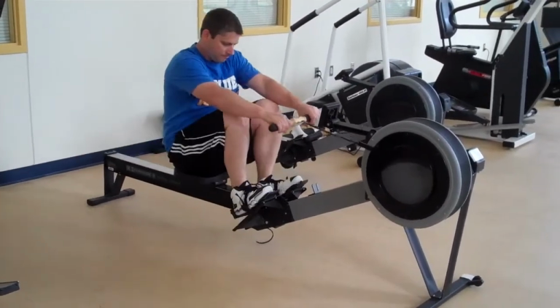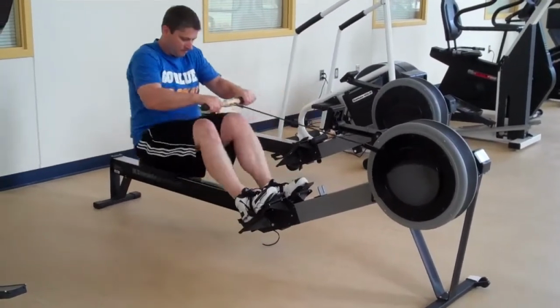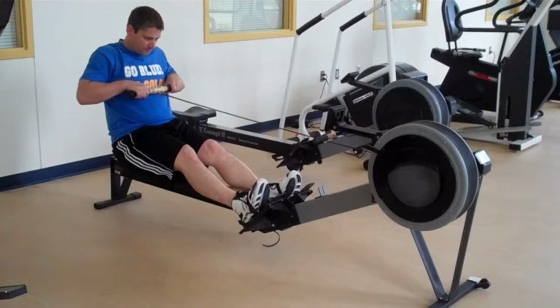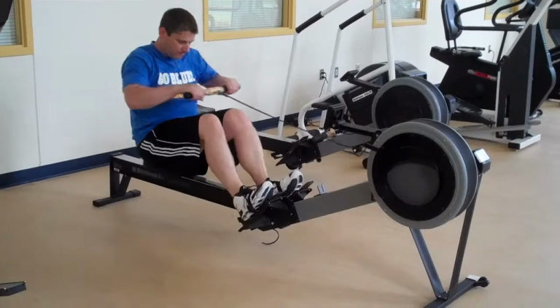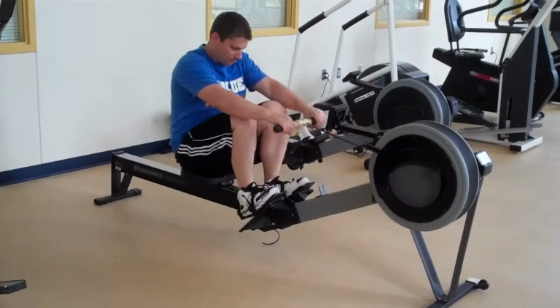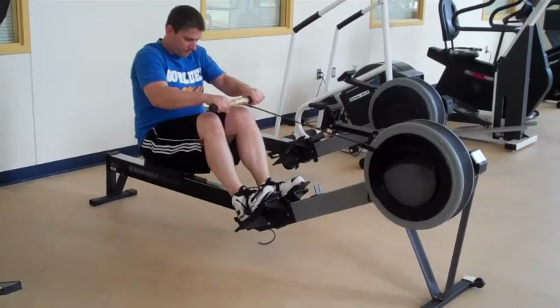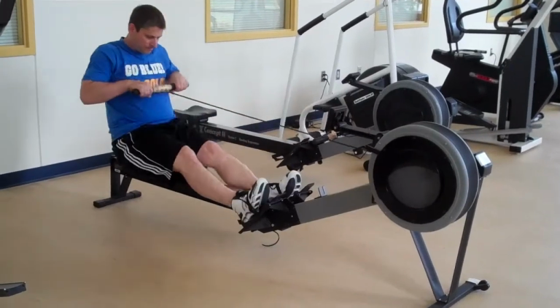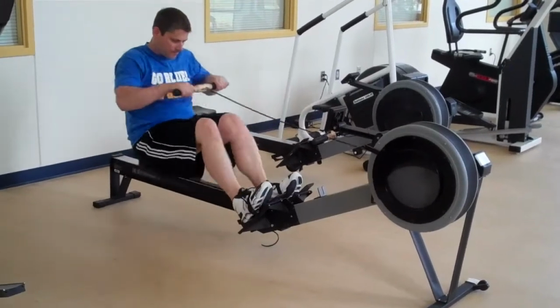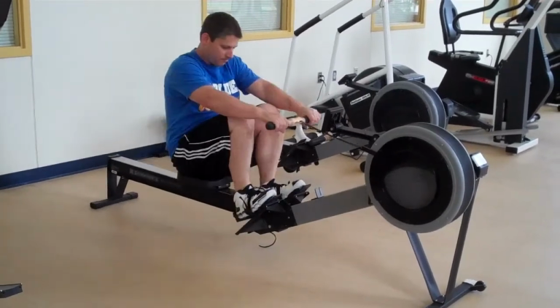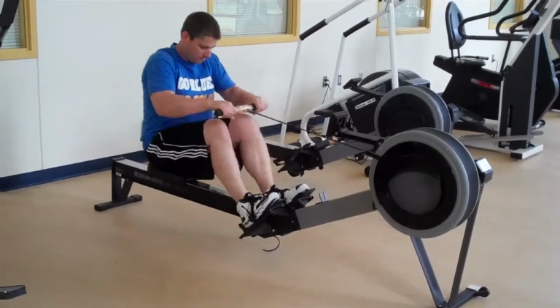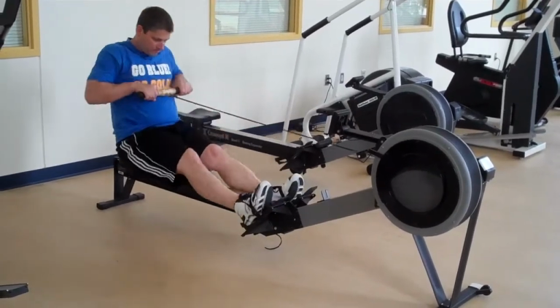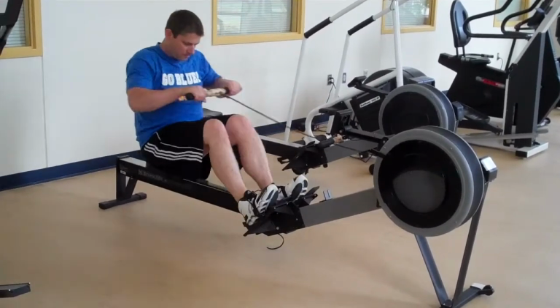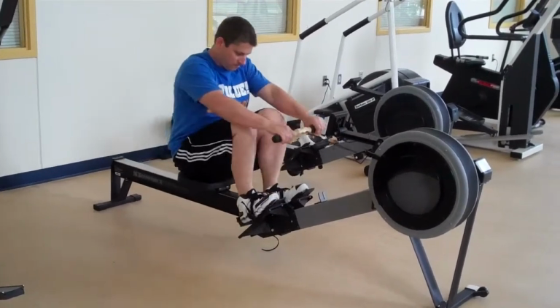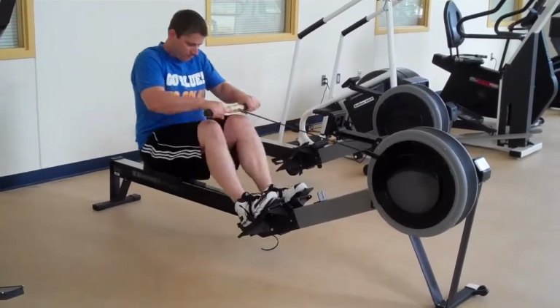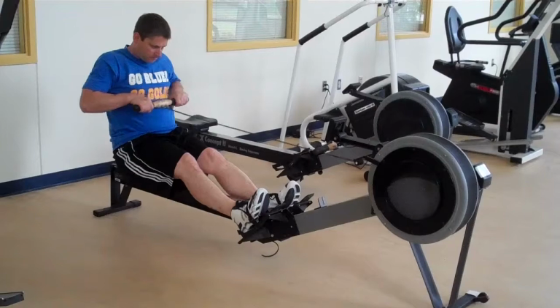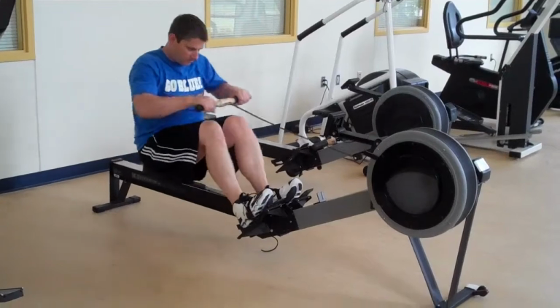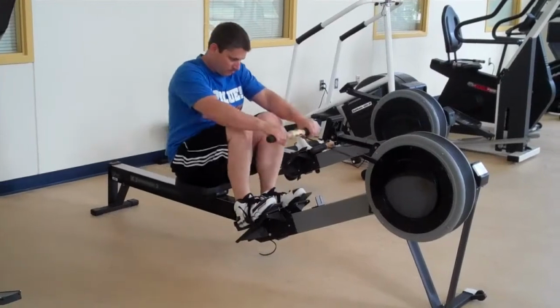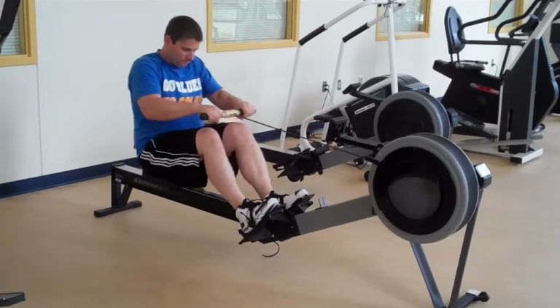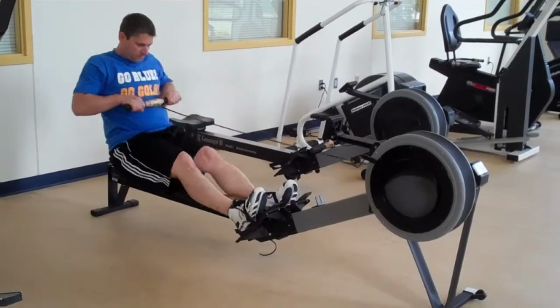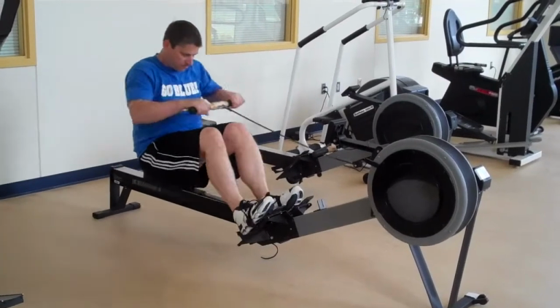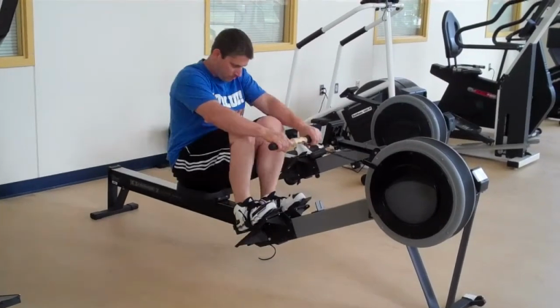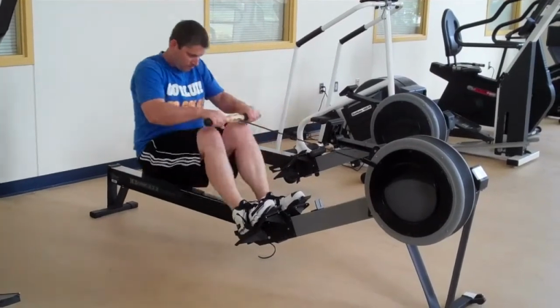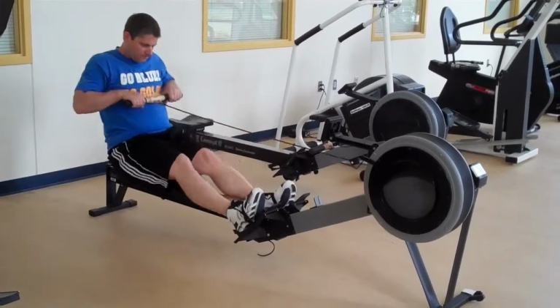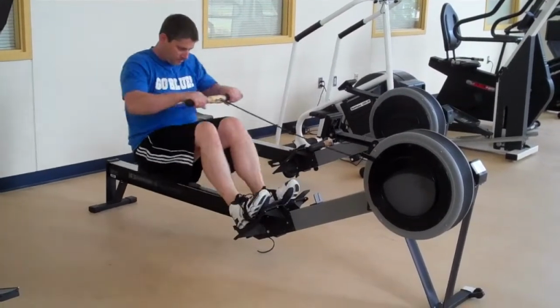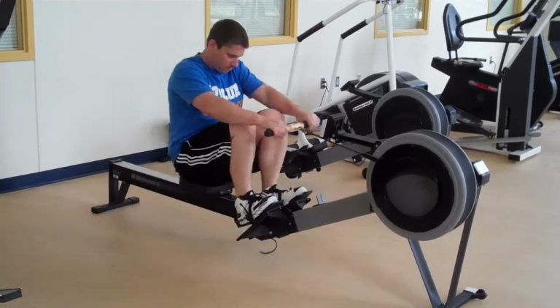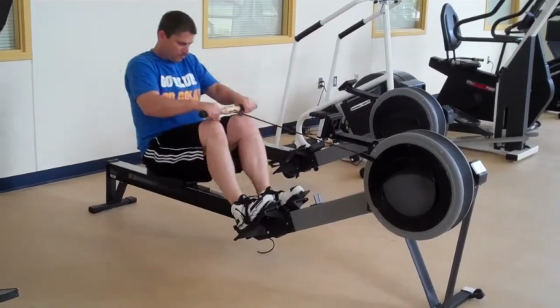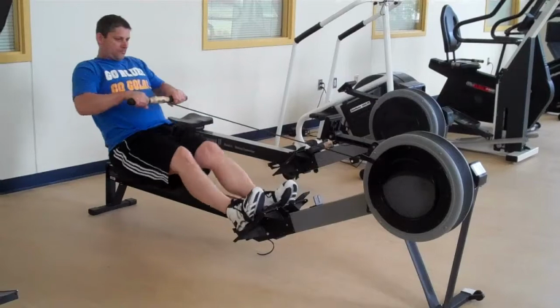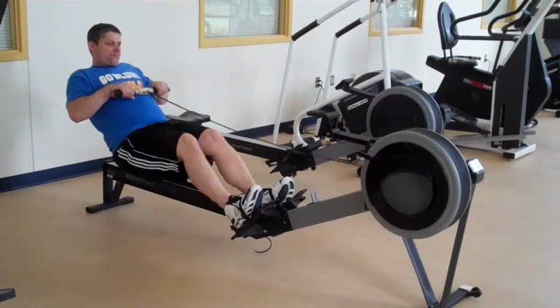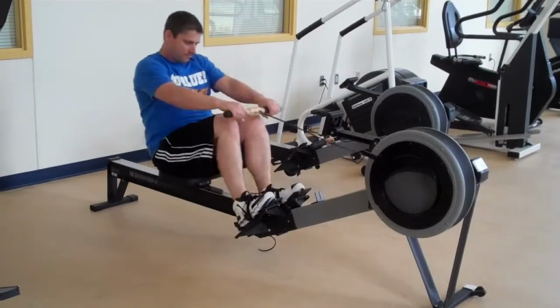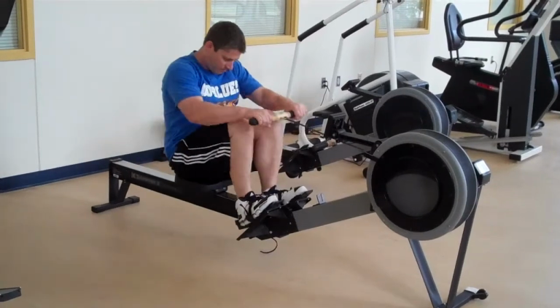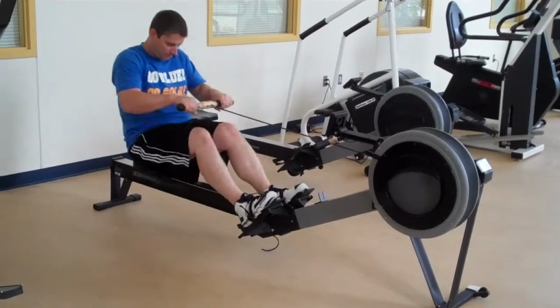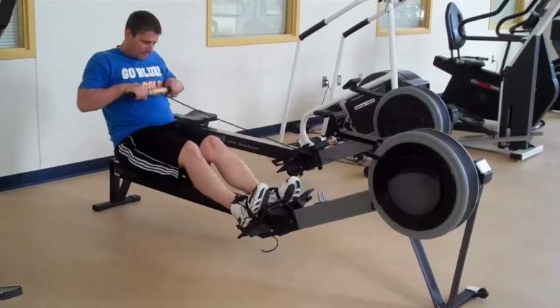The faster you go, the harder you work. Just a word of caution: make sure you don't lean back too far, as leaning back too far puts a lot of stress on the back.